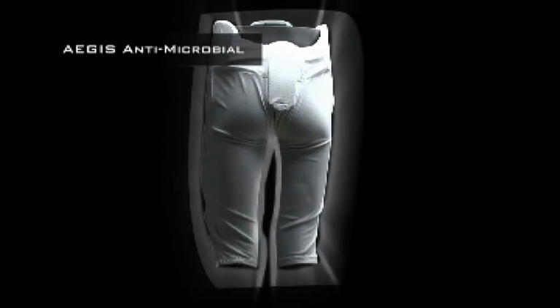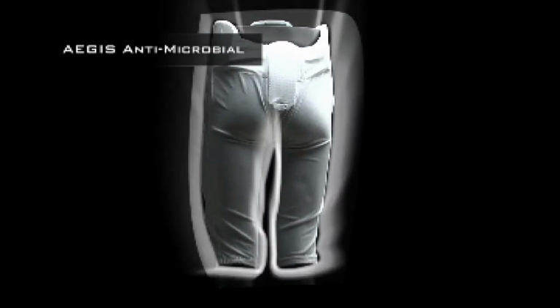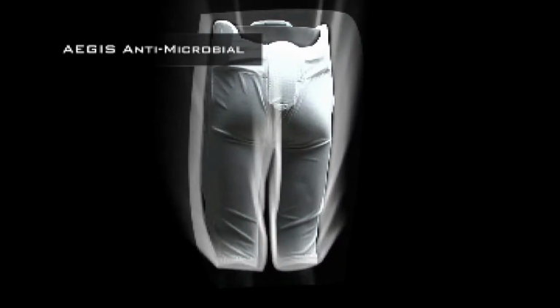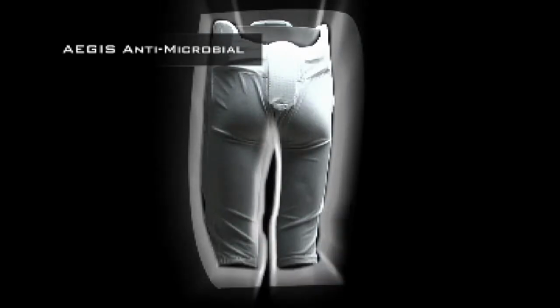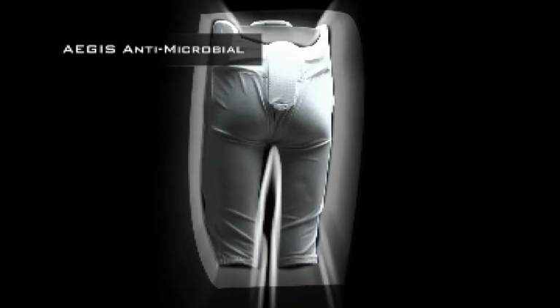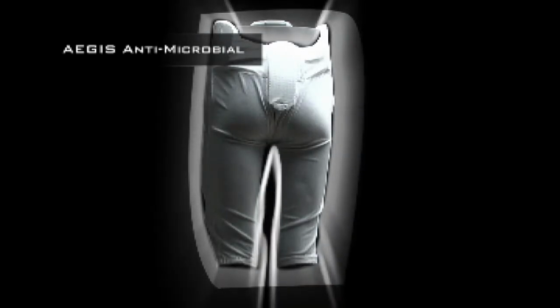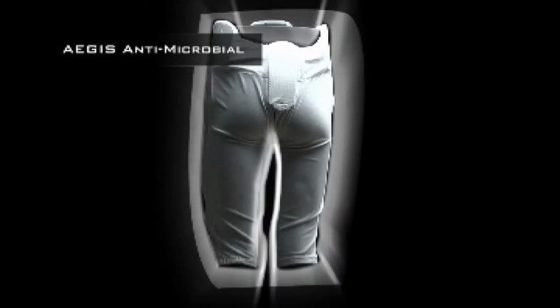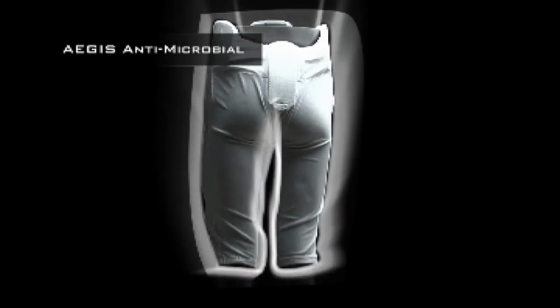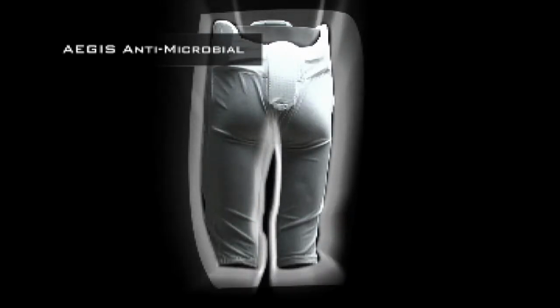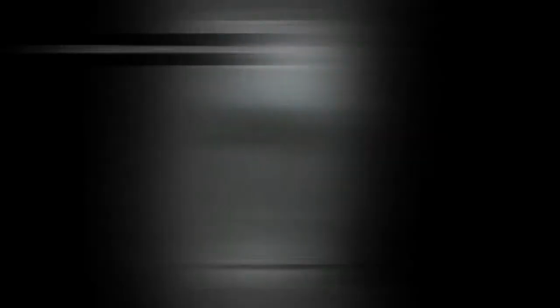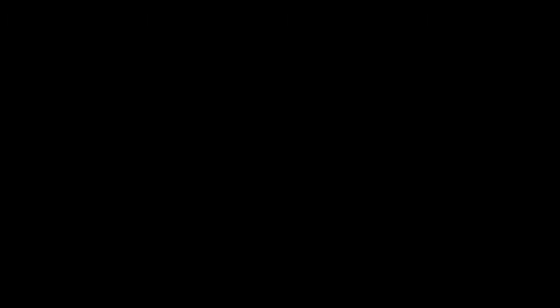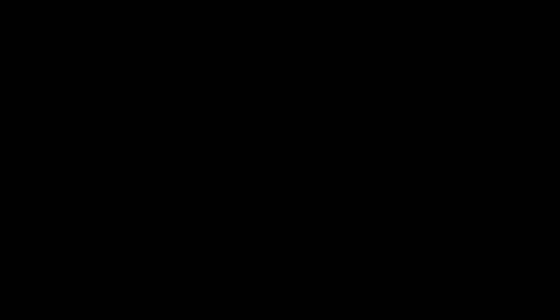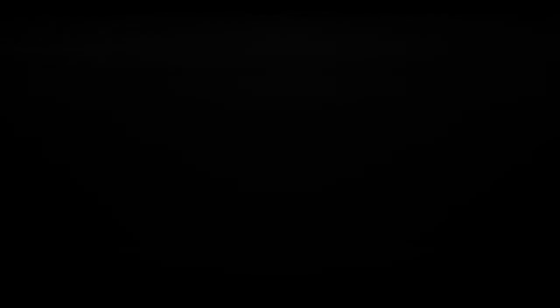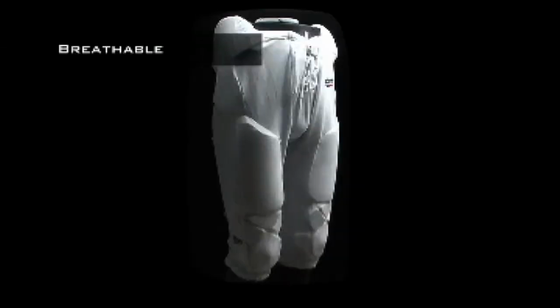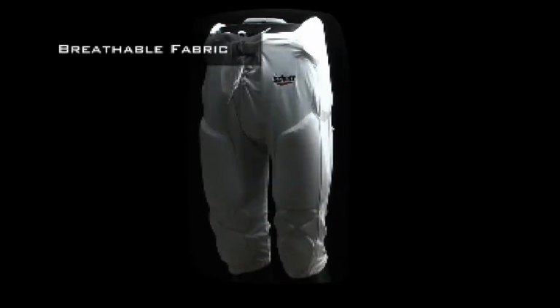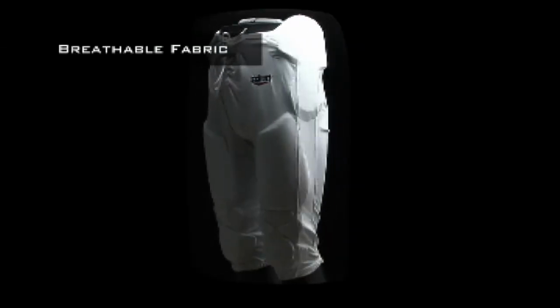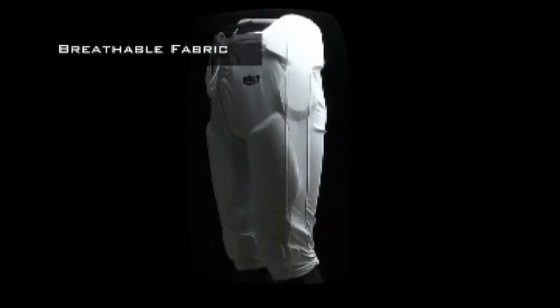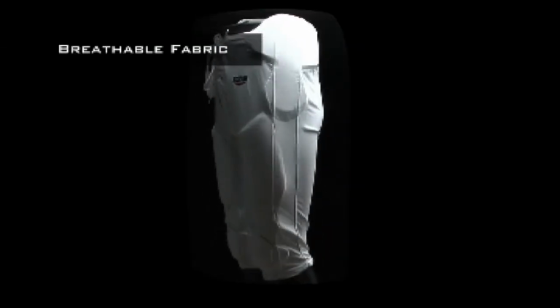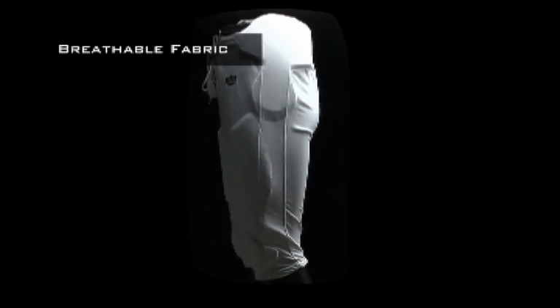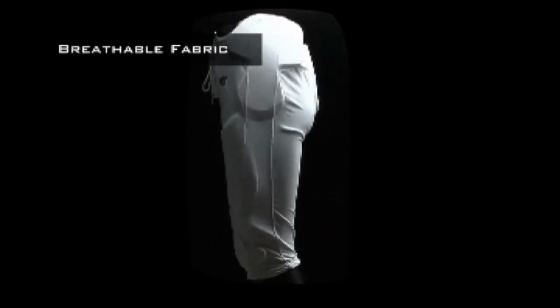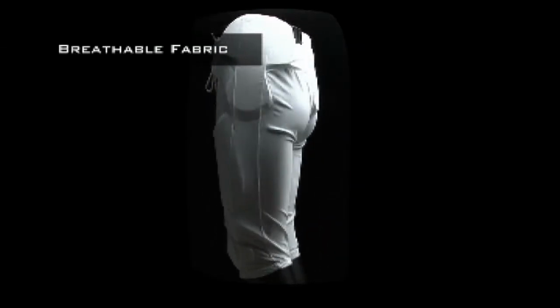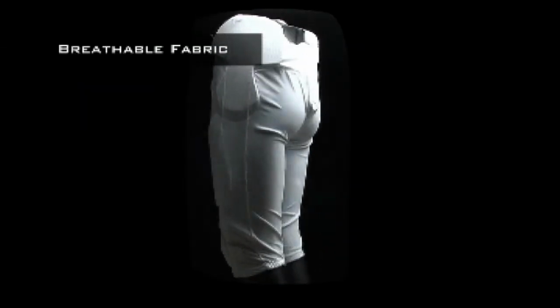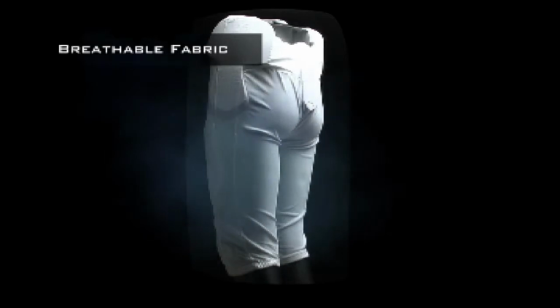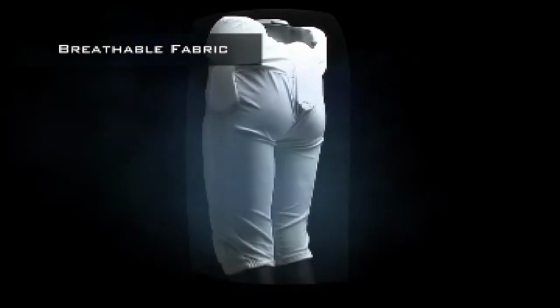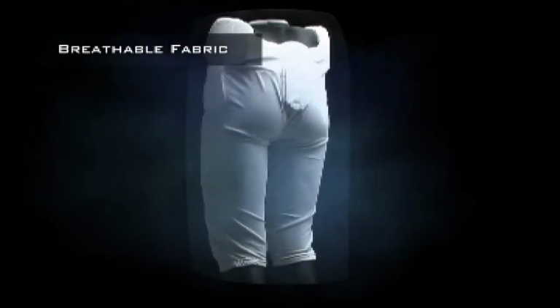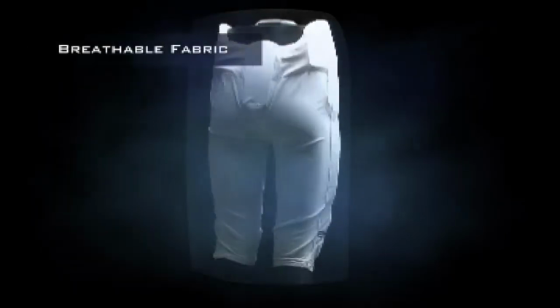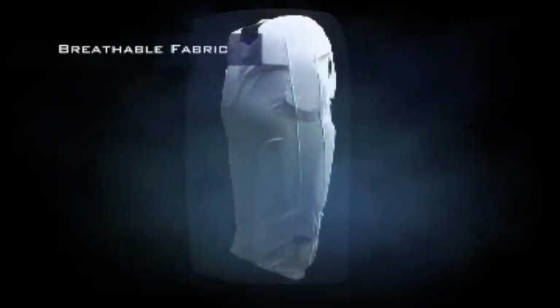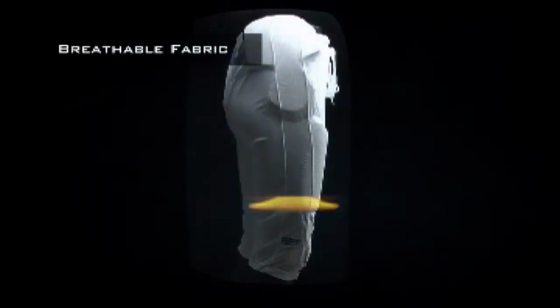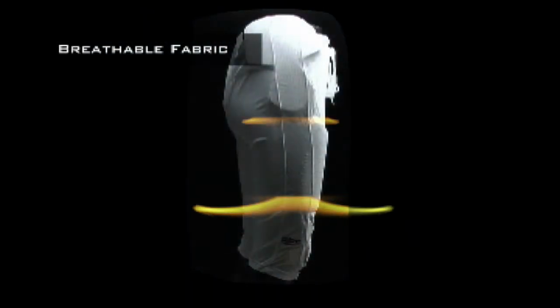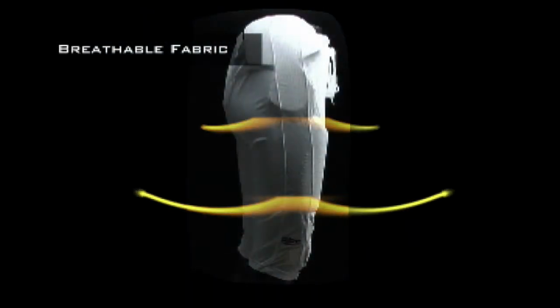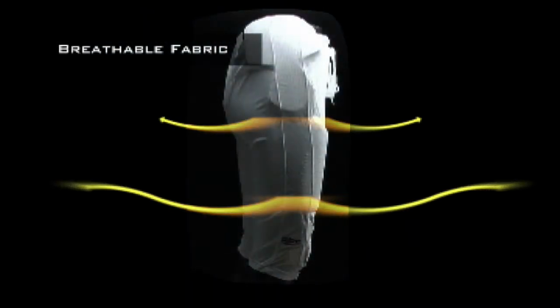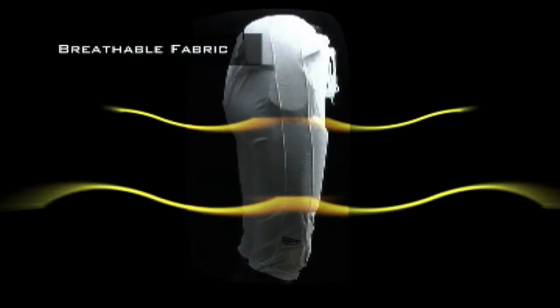So you don't have to worry about rashes like you do with some other pads. The breathable fabric in the DNA all-in-one pants allows your body to cool itself. Excess sweat wicks away from the body, keeping you cool and dry.